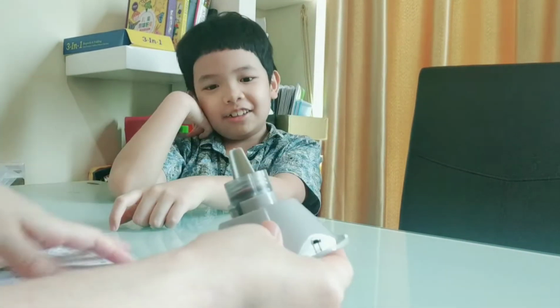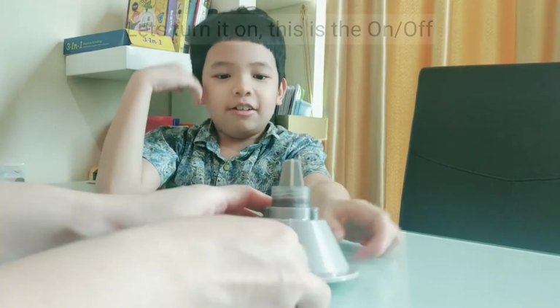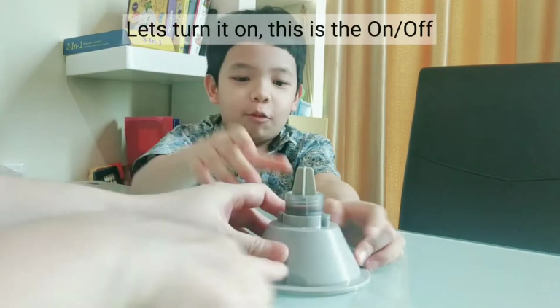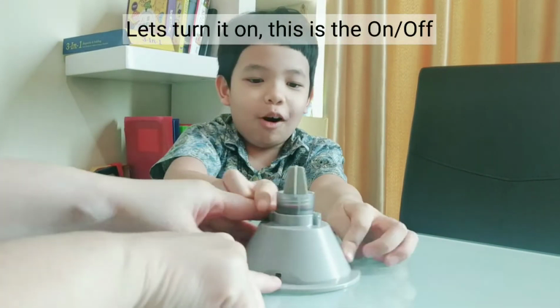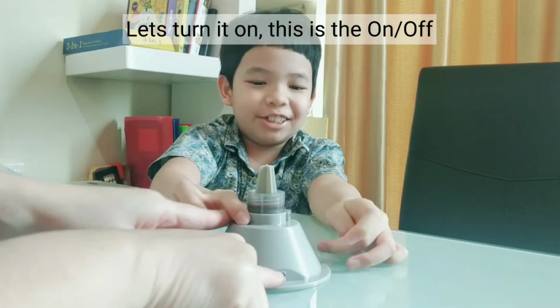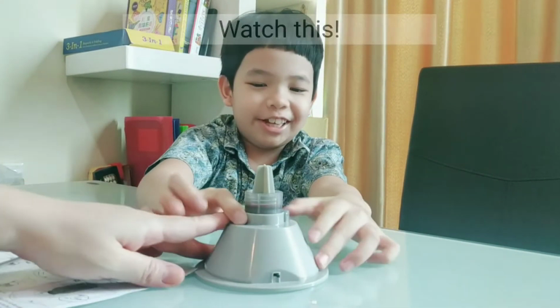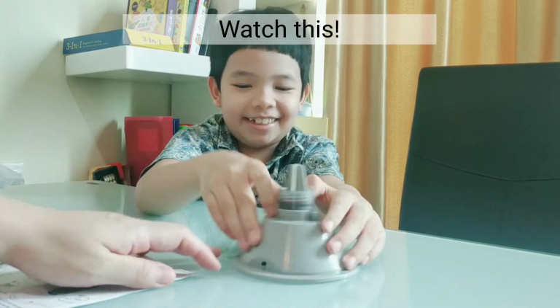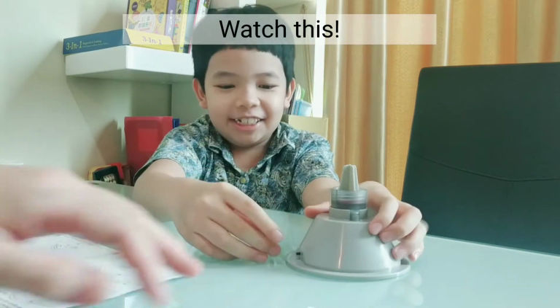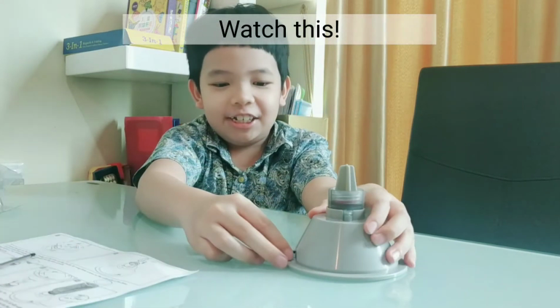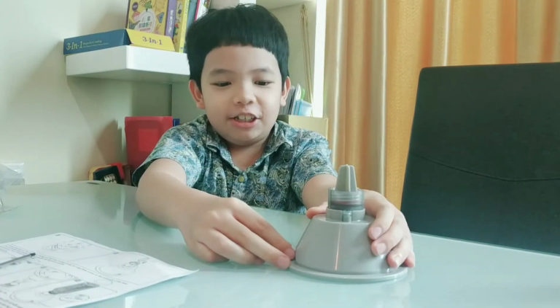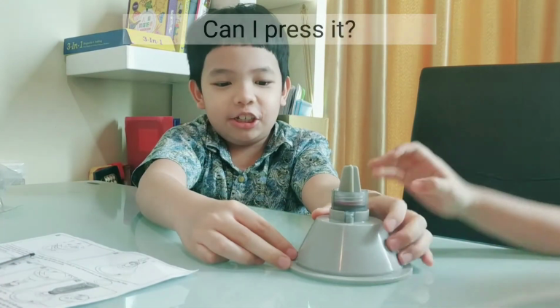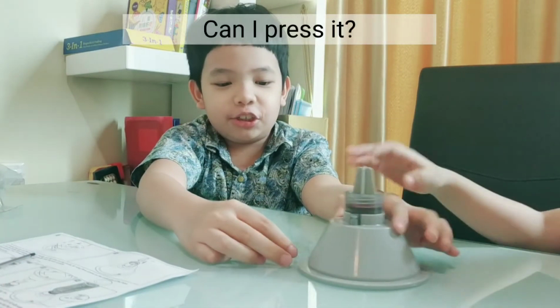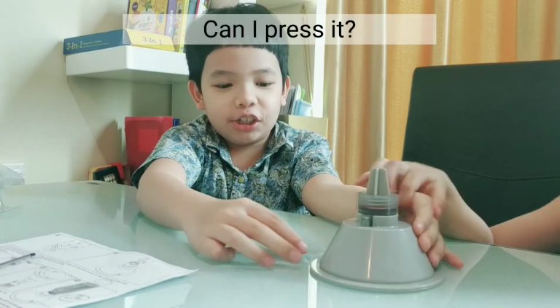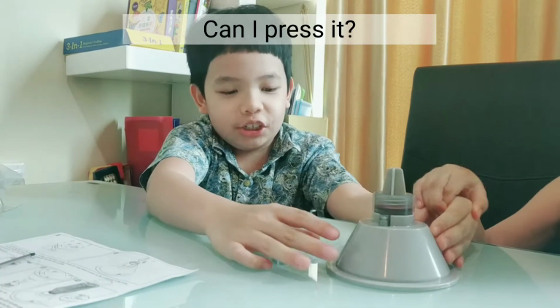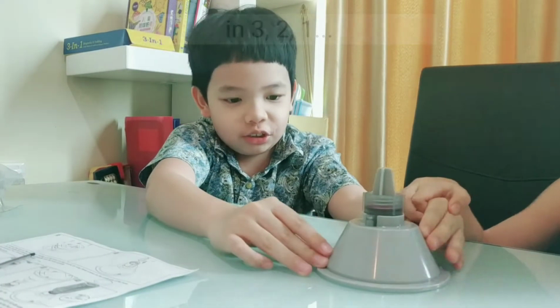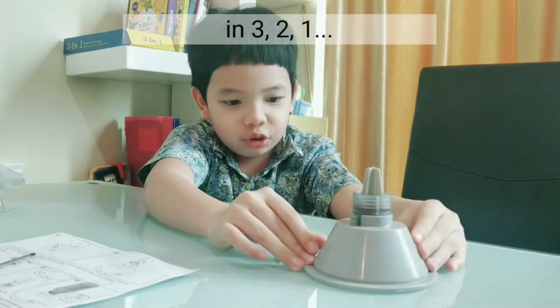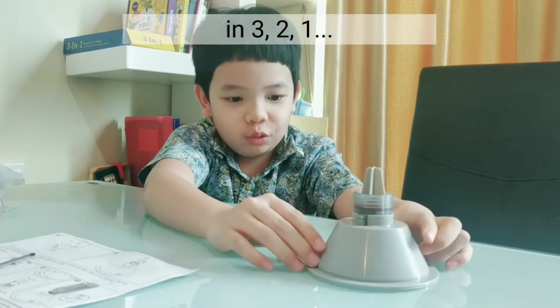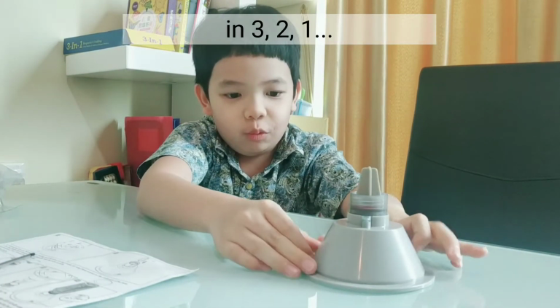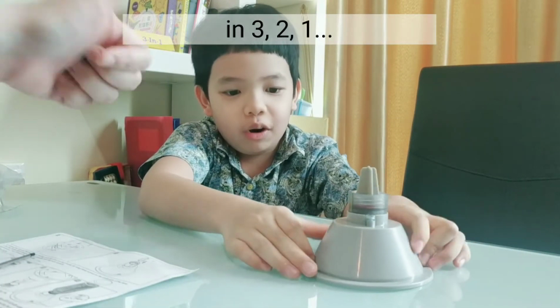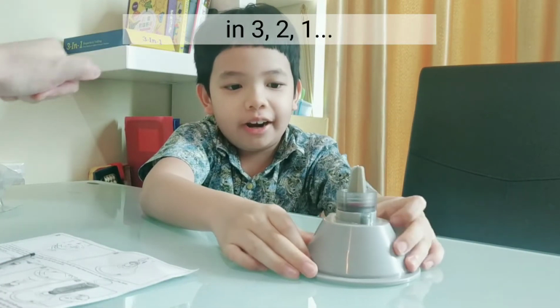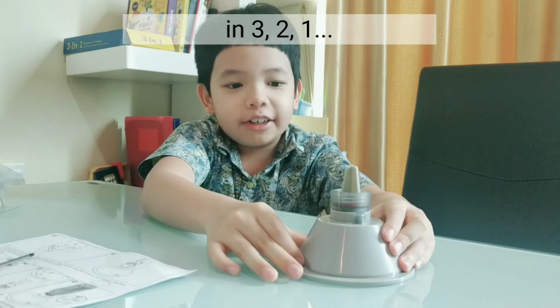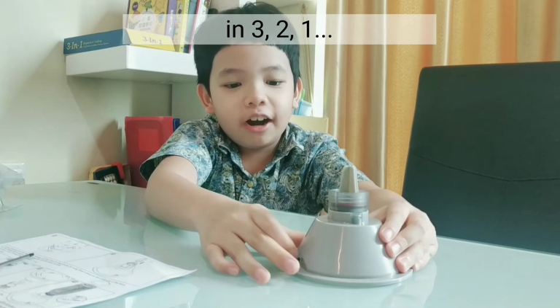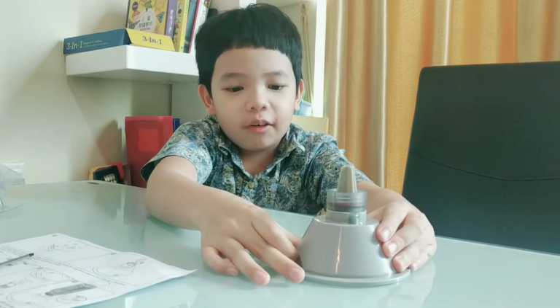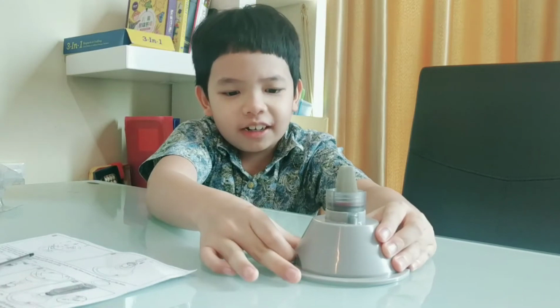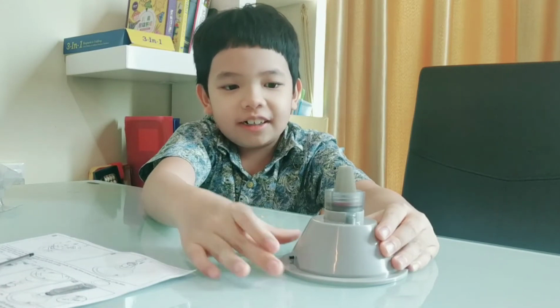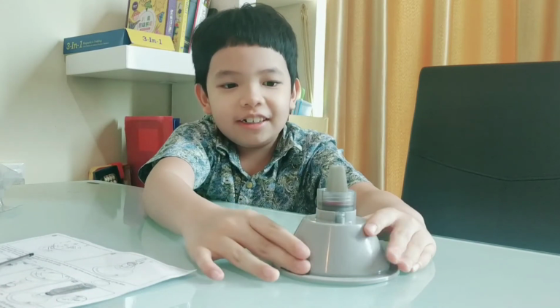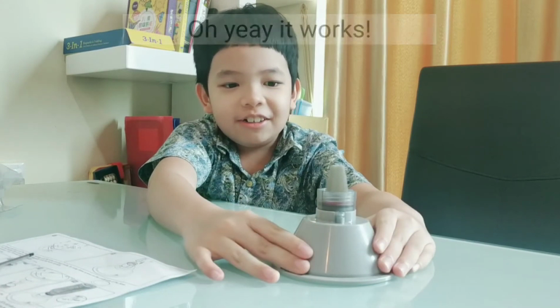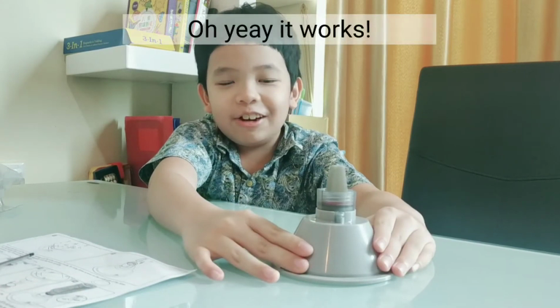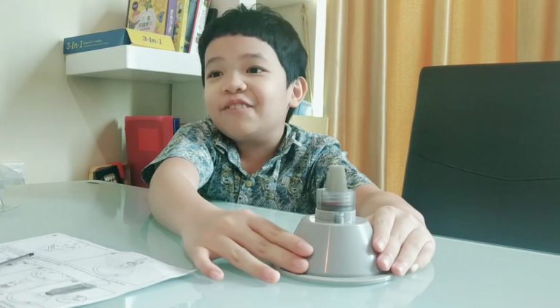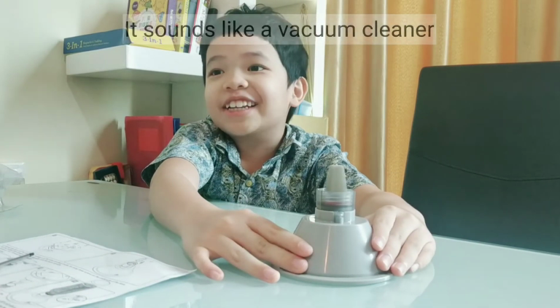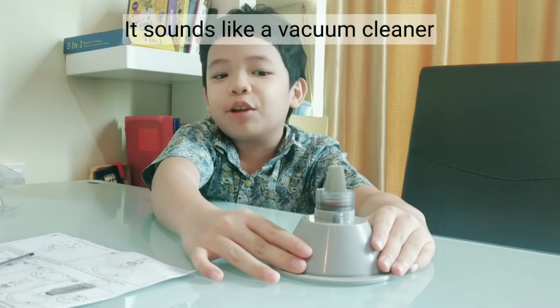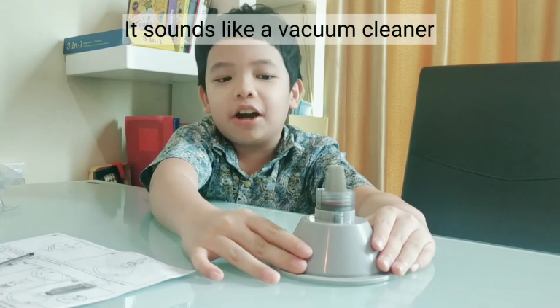Watch this - can I press it? In 3, 2, 1, go! Oh yeah, it works! We're like a vacuum cleaner.